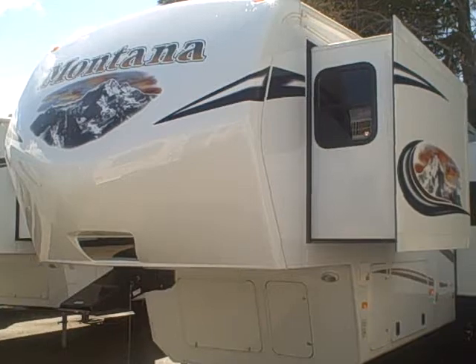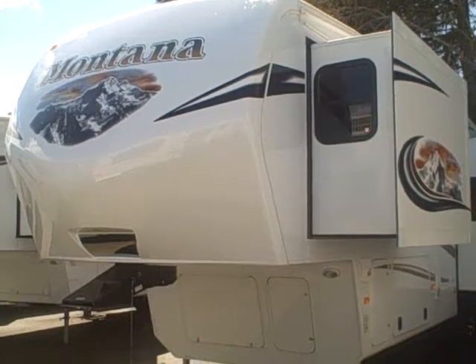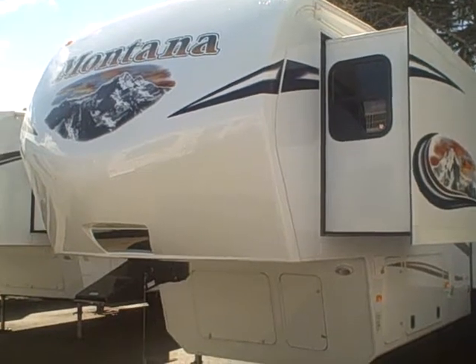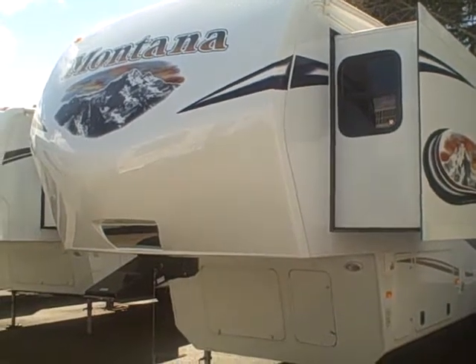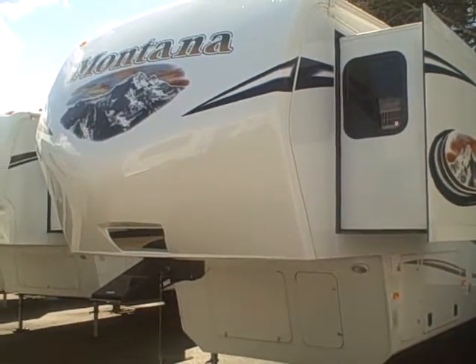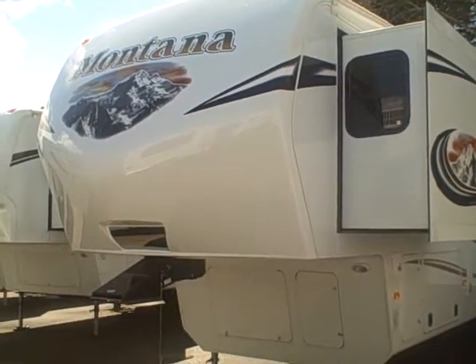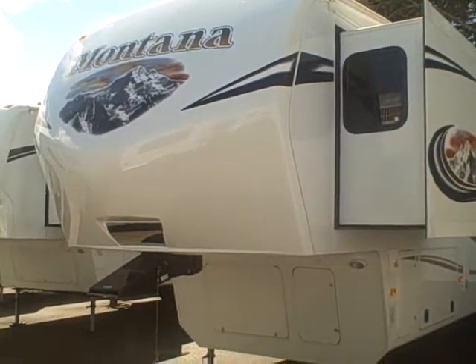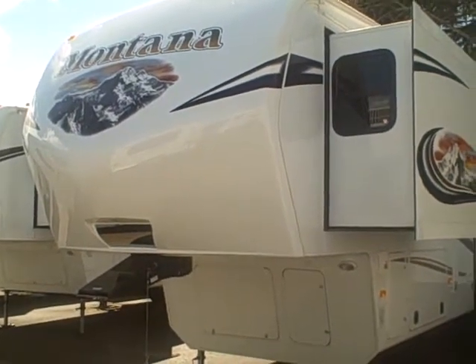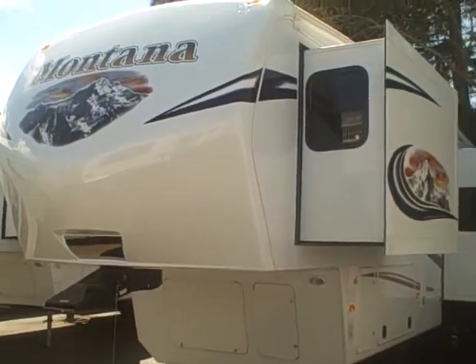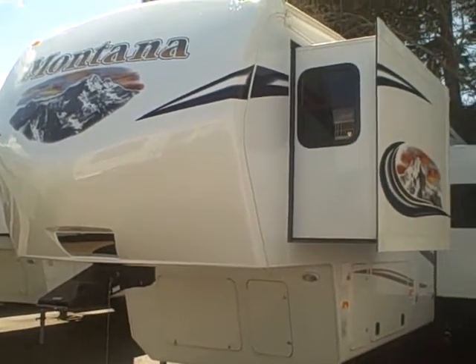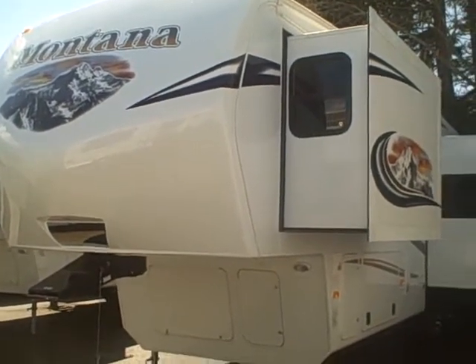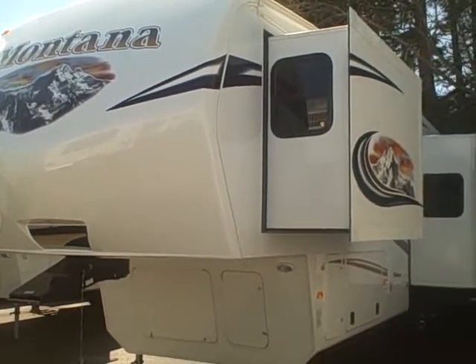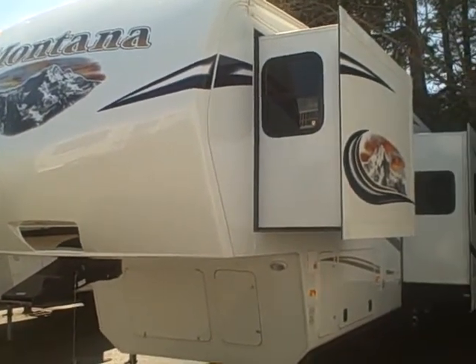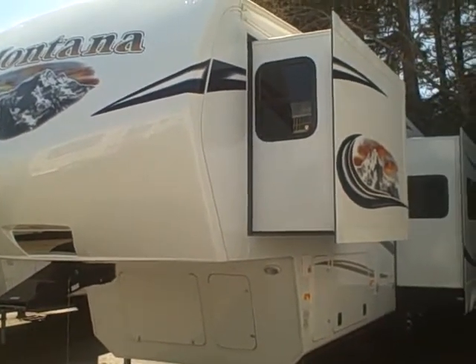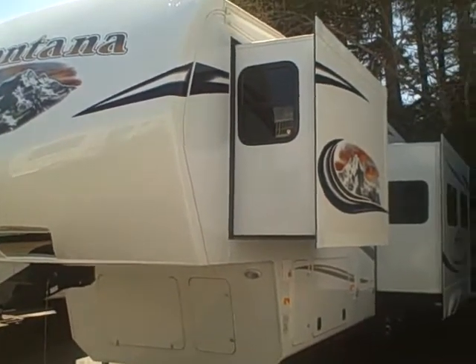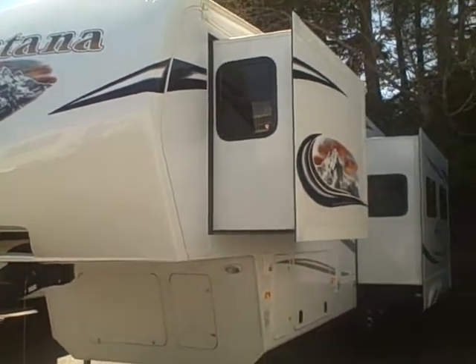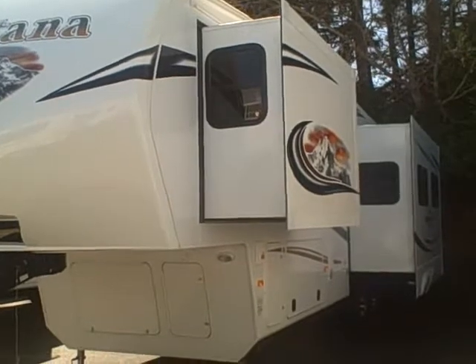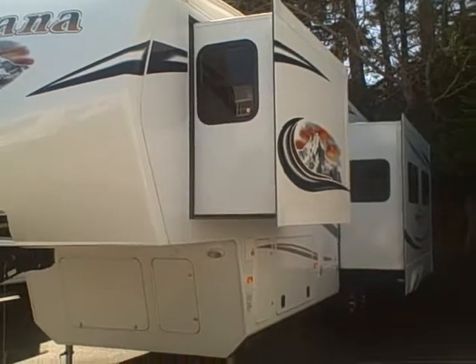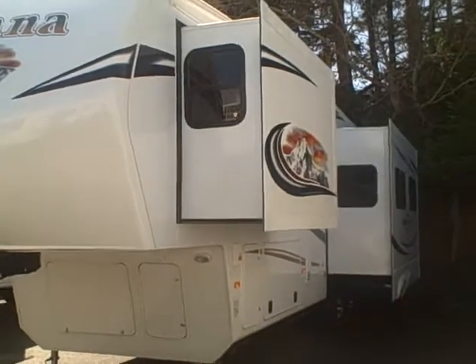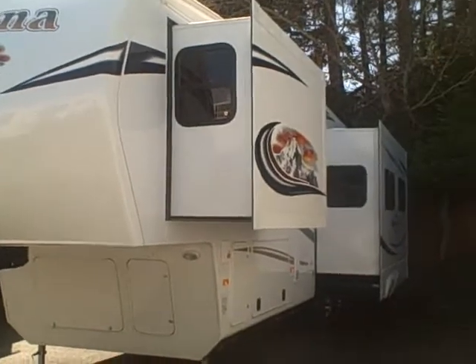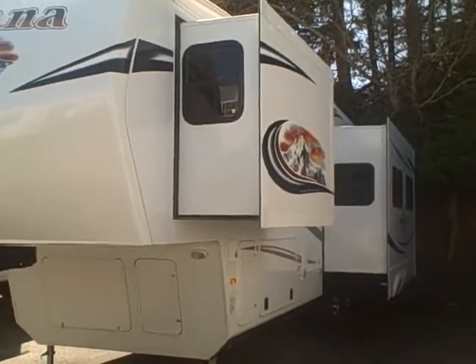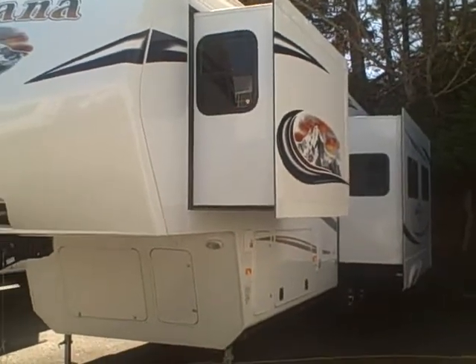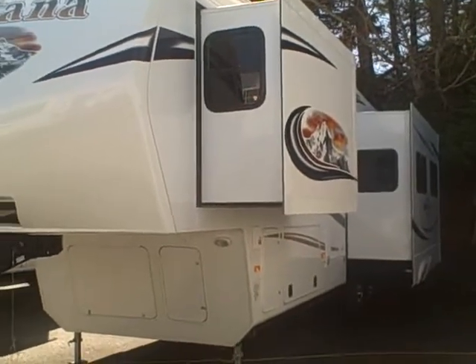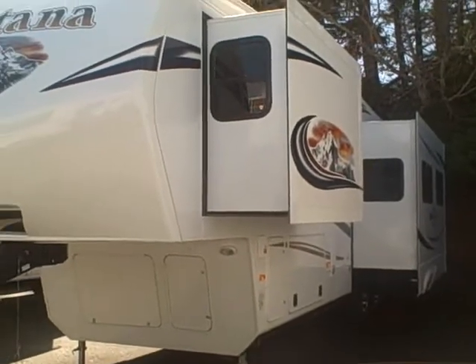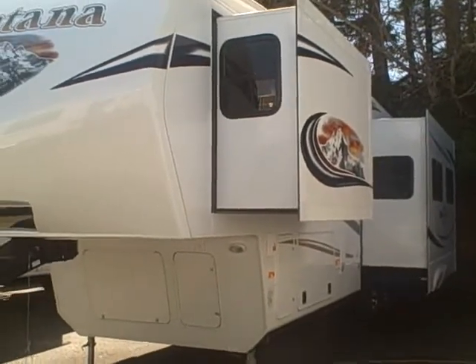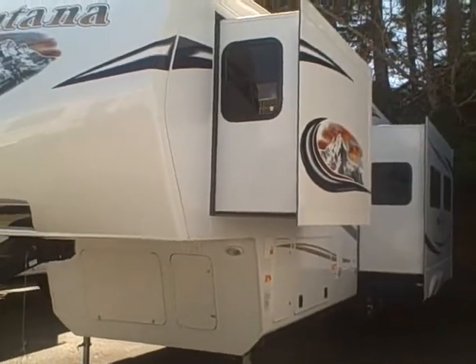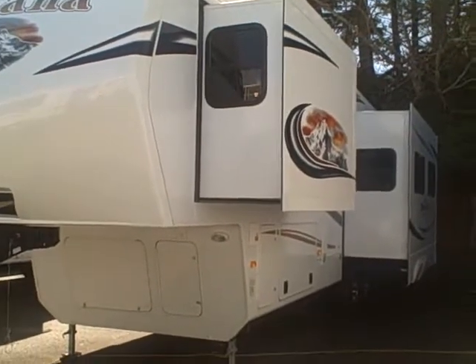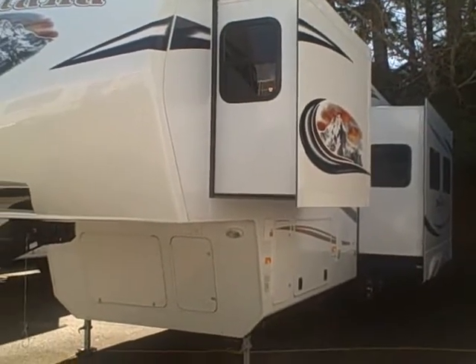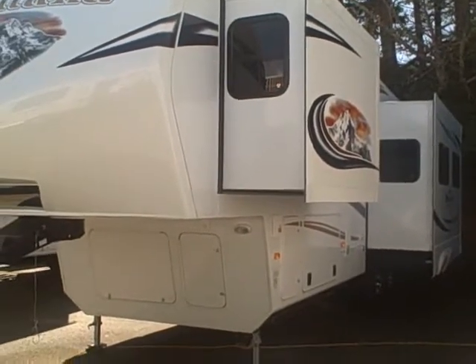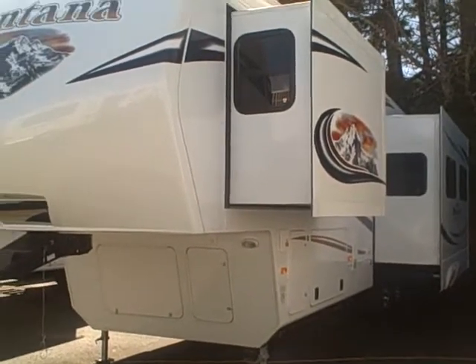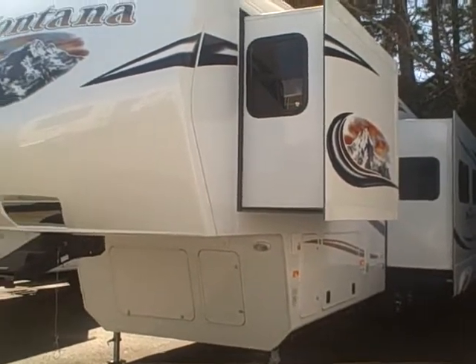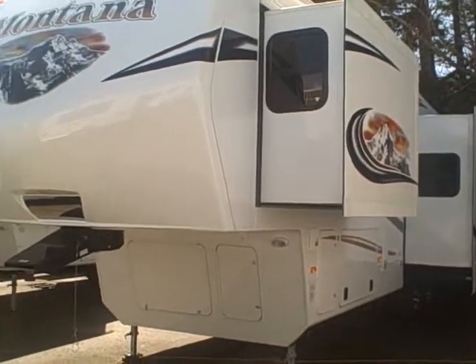Hi, this is Bob with Gibbs RV. Today we're looking at a 2012 Montana Mountaineer model 295 RKD — rear kitchen, double slide, fifth wheel RV.